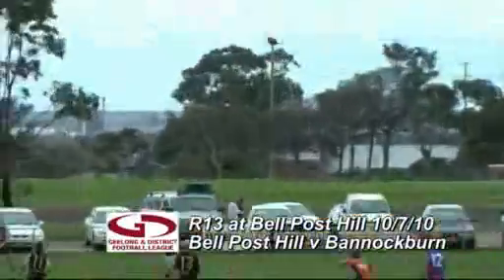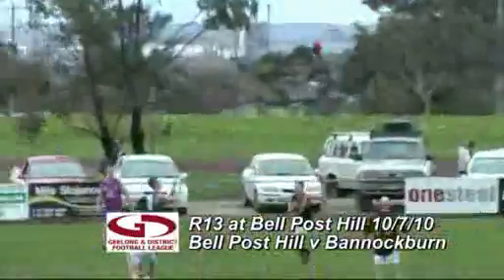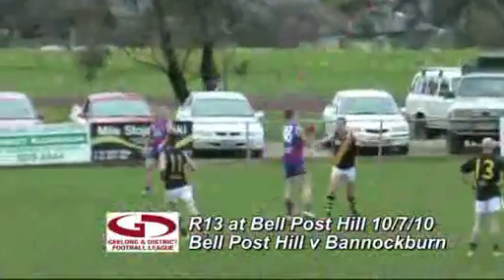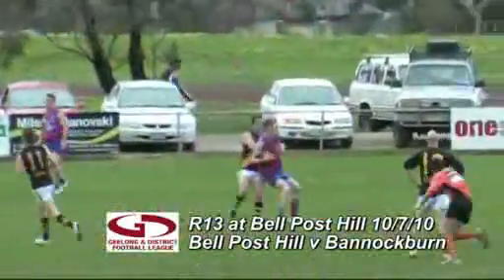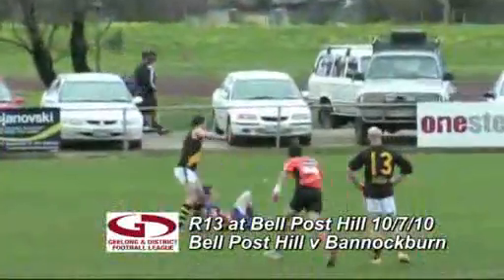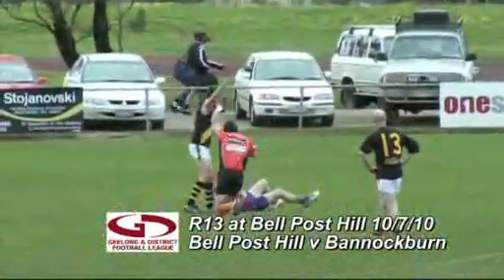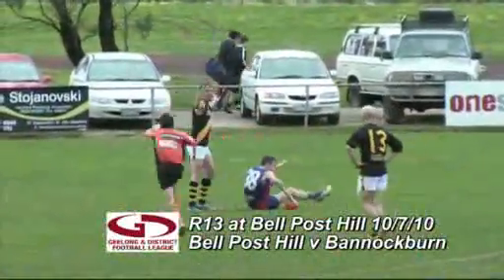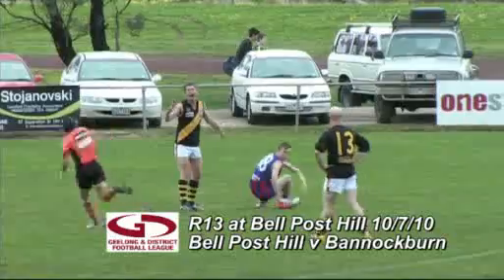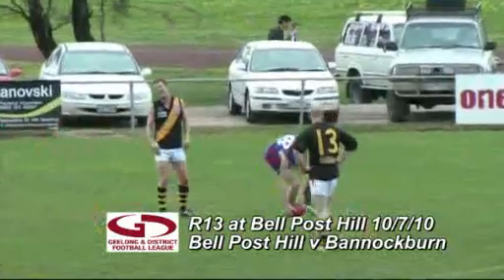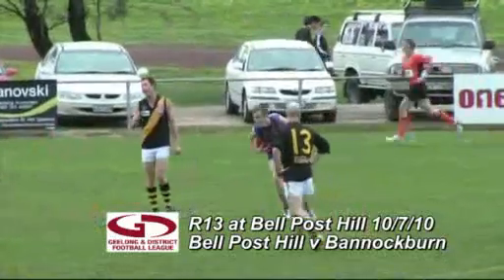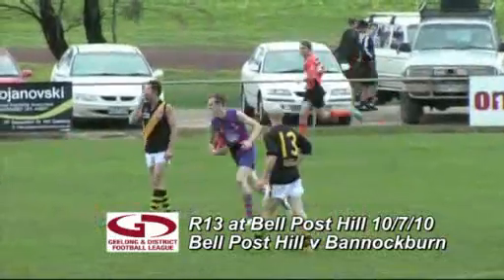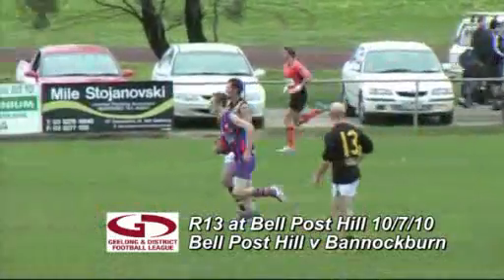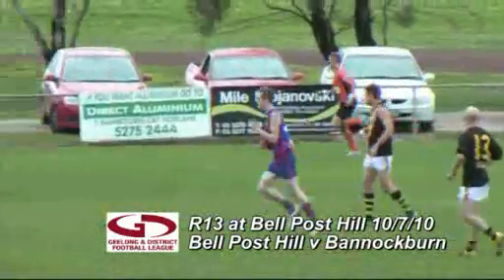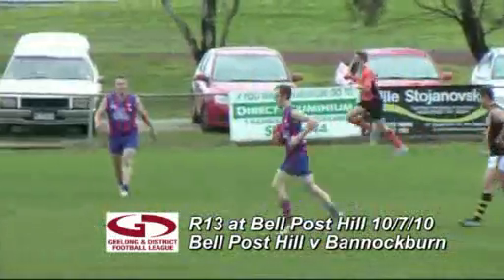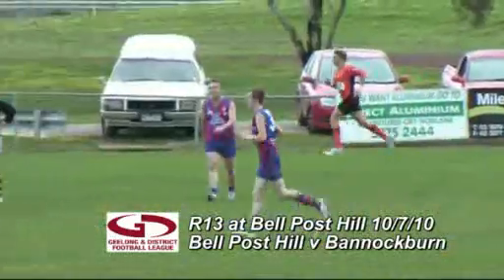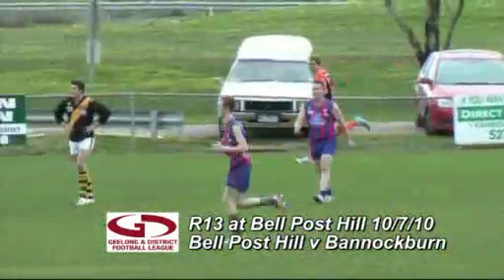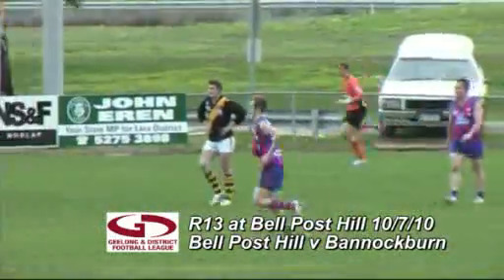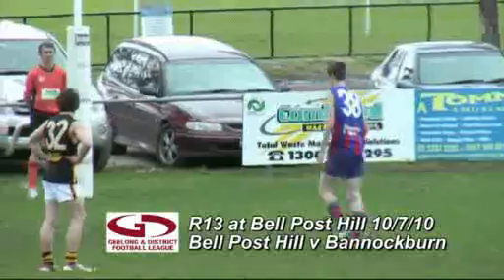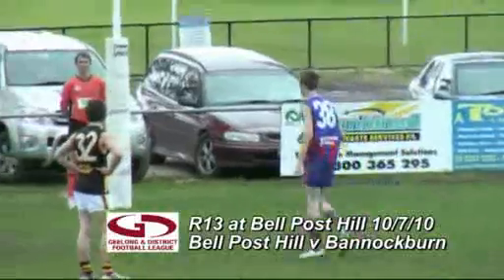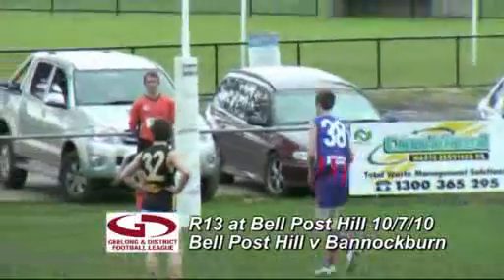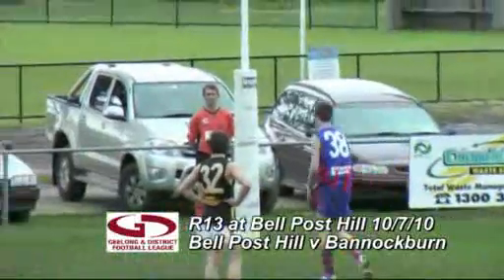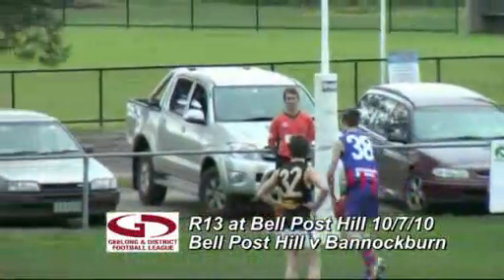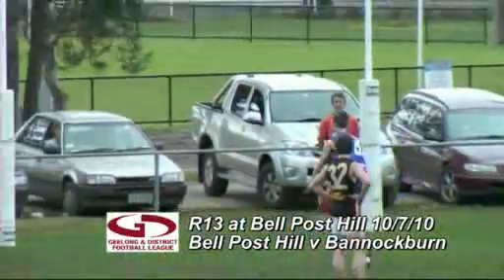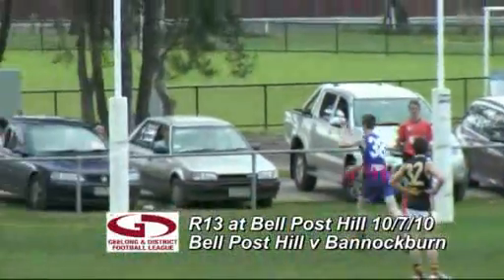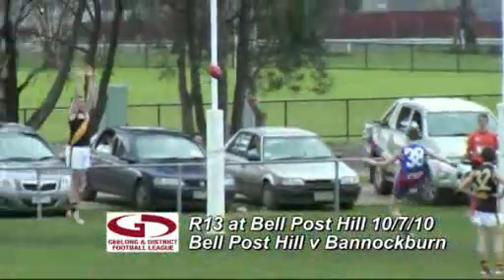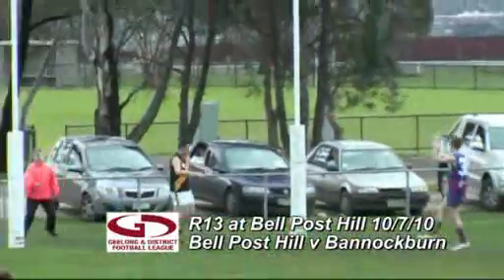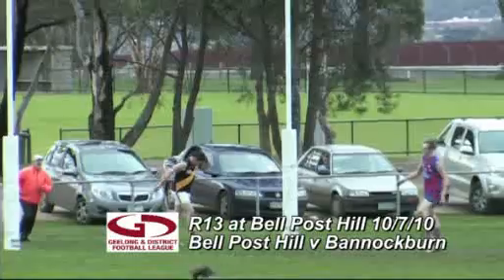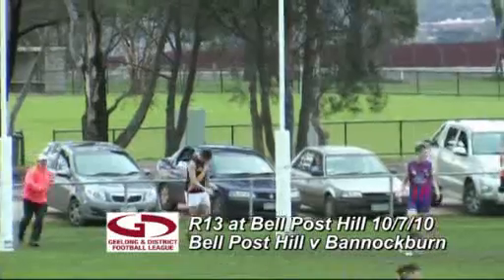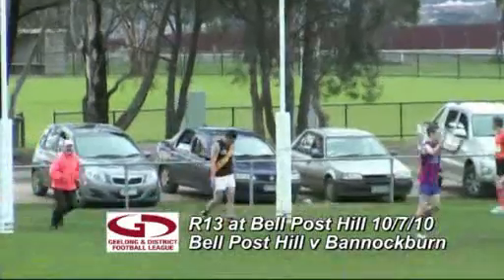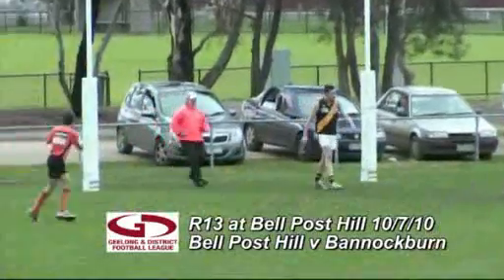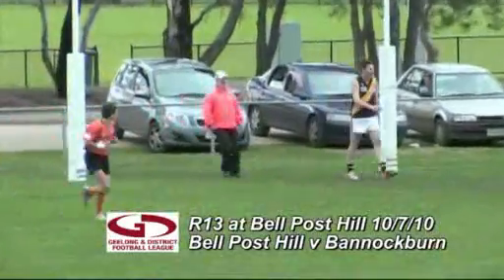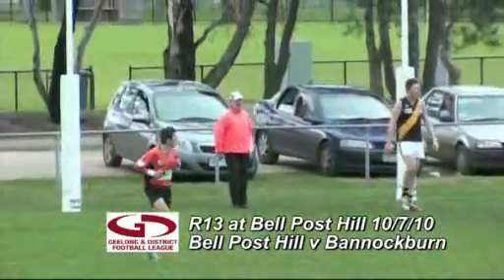Fursland over the top to Symes — did well, the big ruckman. Played for 50. He sold the dummy to the ump and he's got the 50. Symes — his opposite number, Brandon Dorber, had a shot for goal a couple of minutes ago. Symes has put it through.